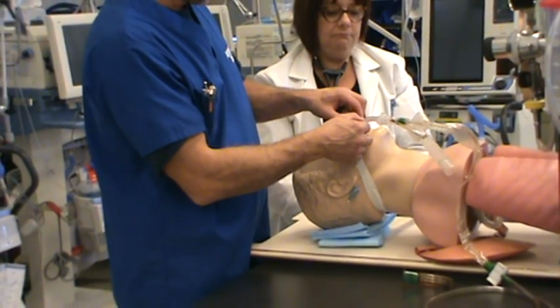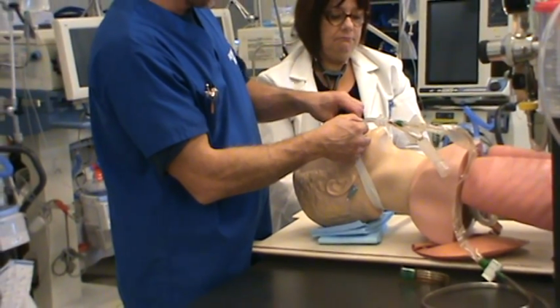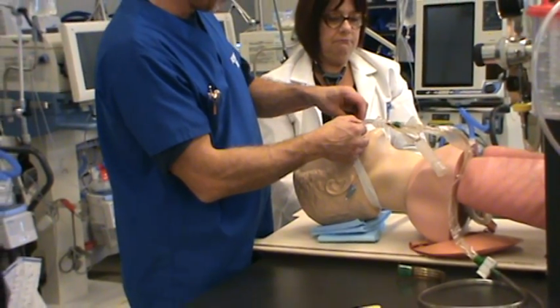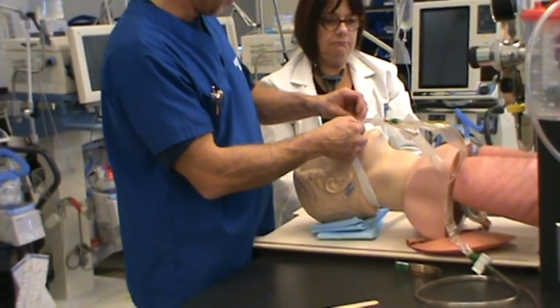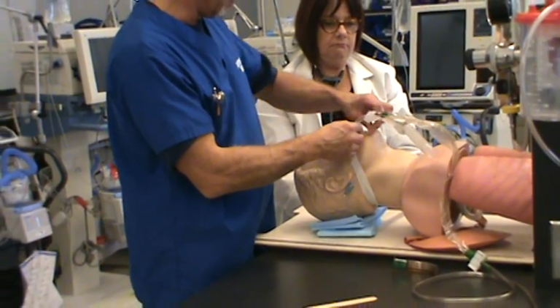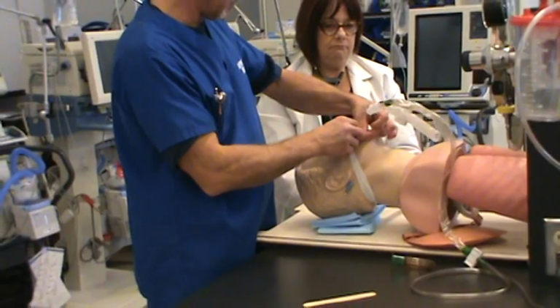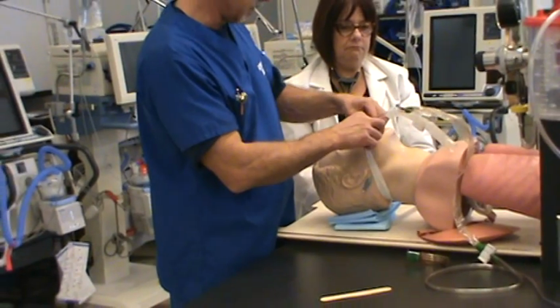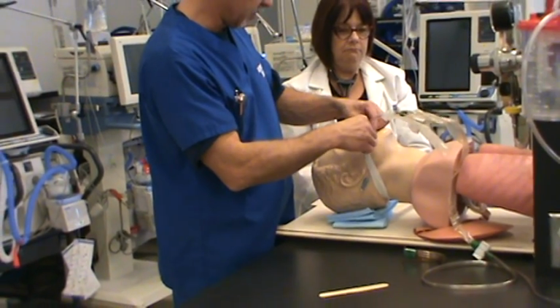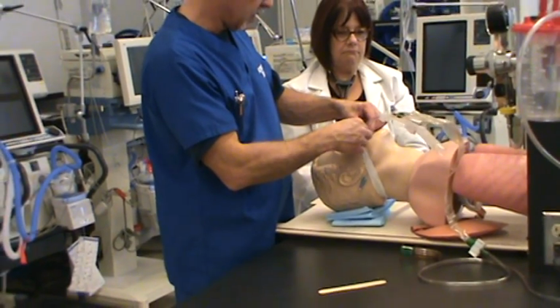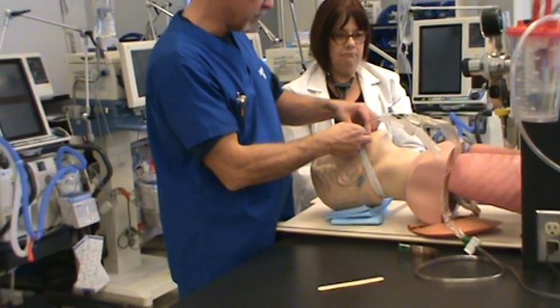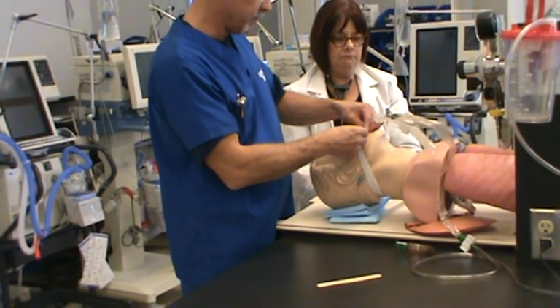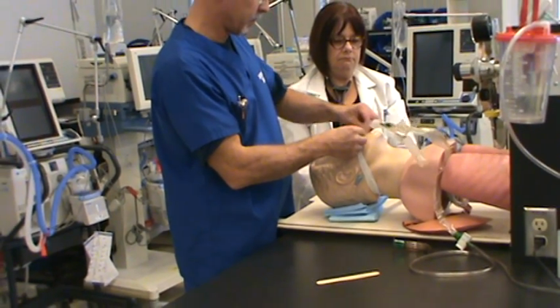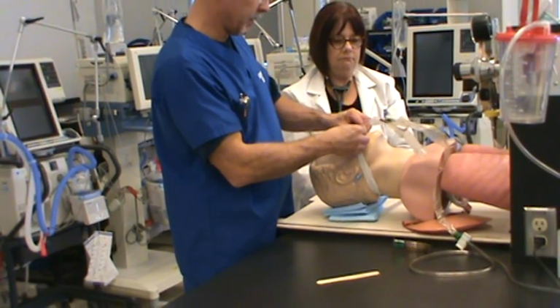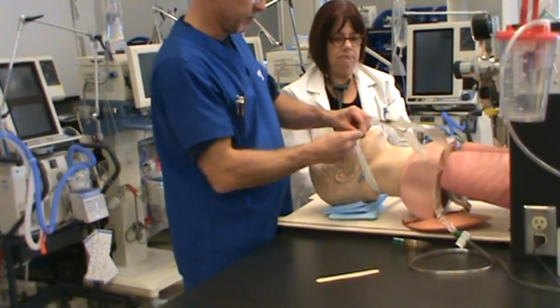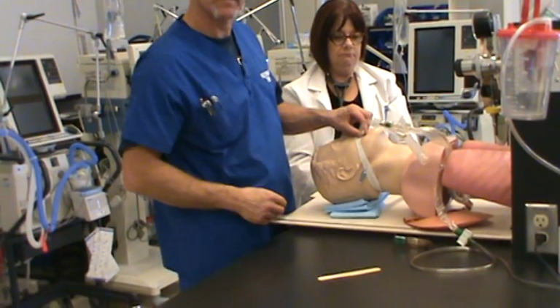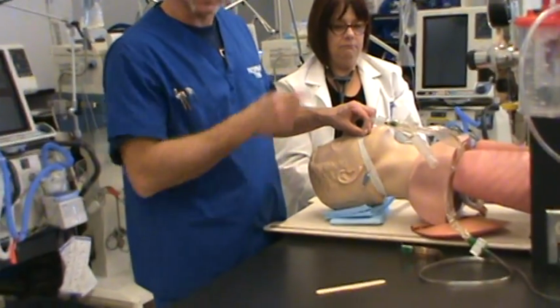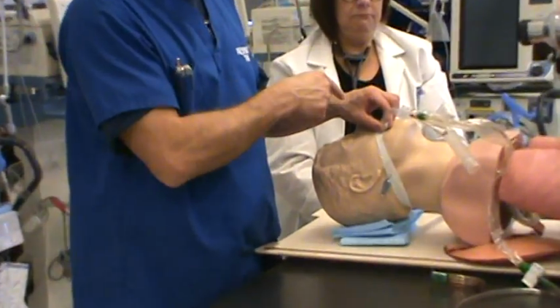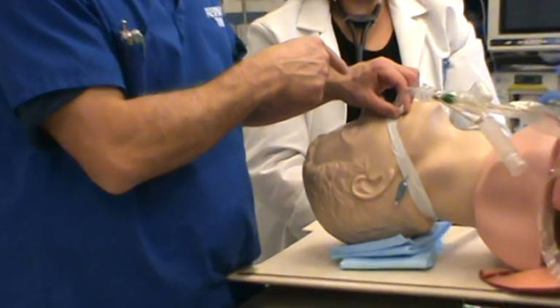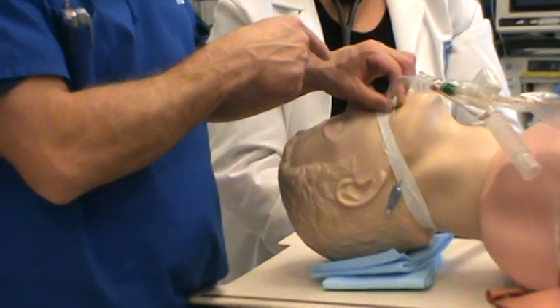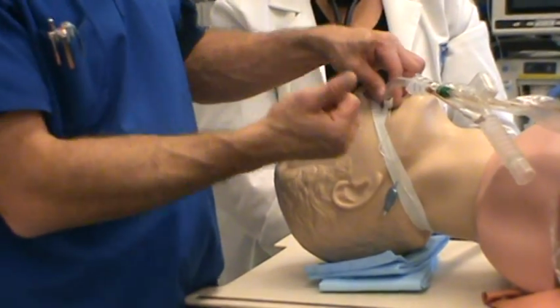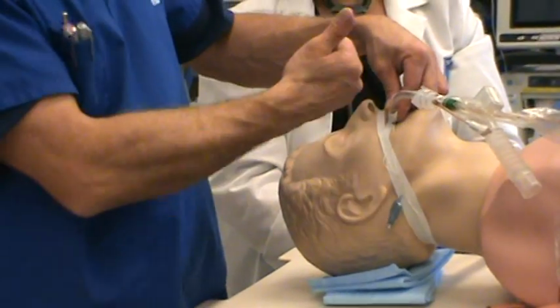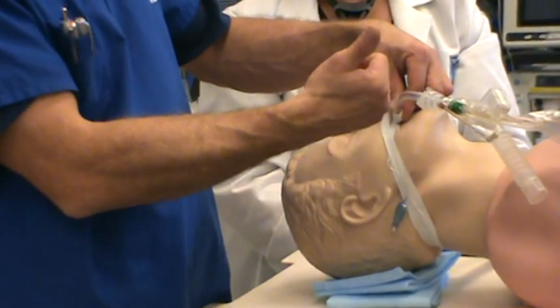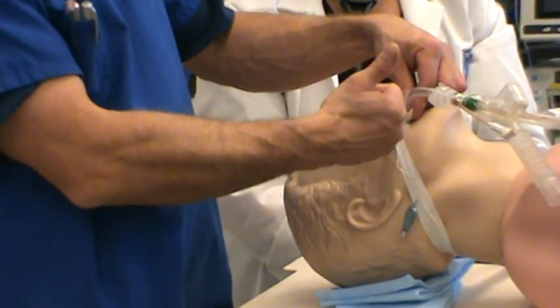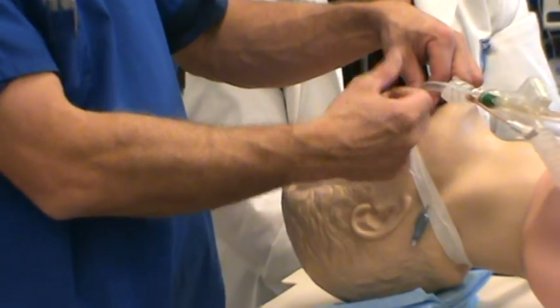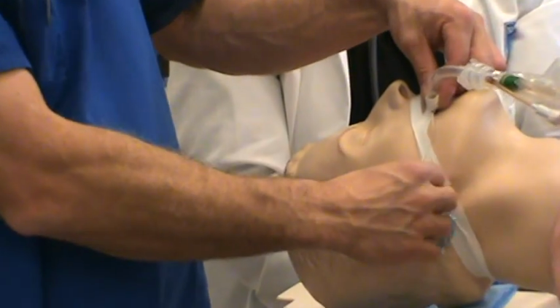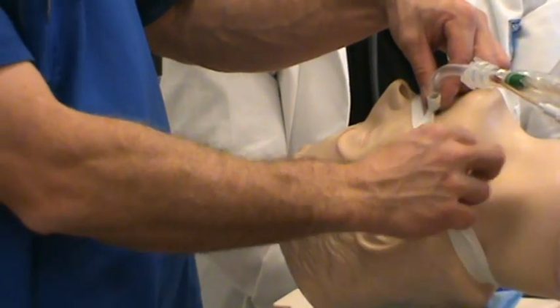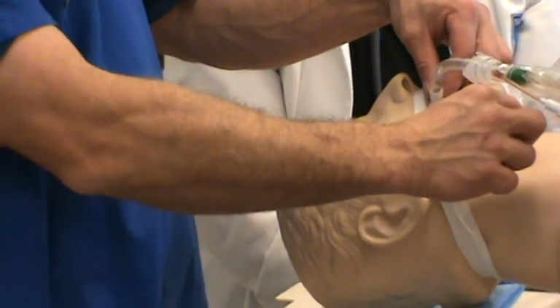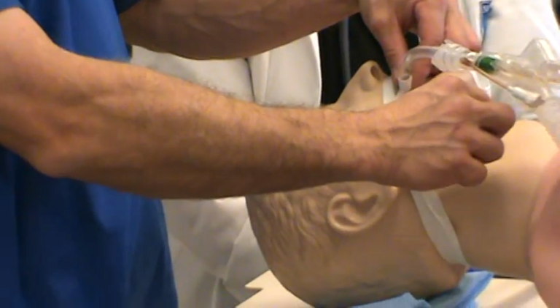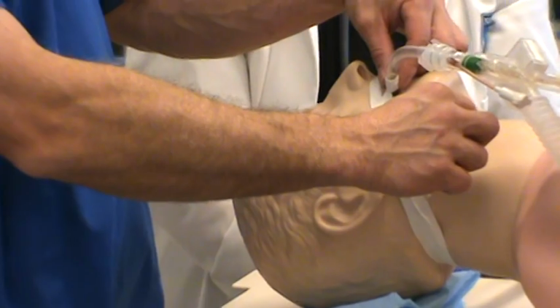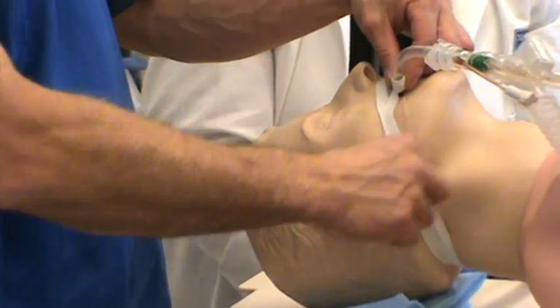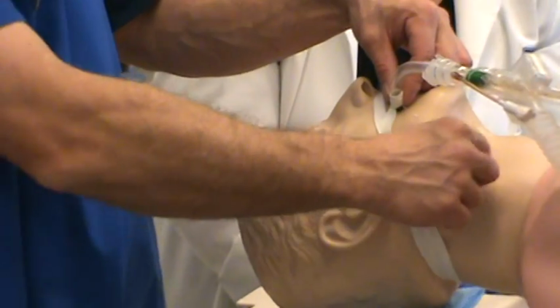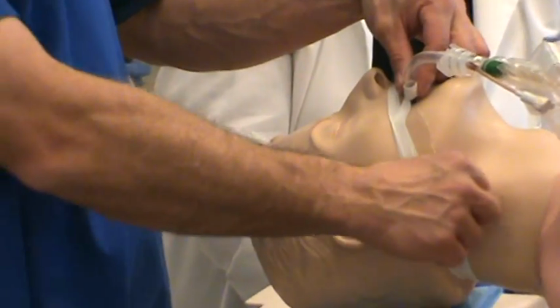Go around the tube a few times — three should be enough. The tape is done on the right-hand side: bottom top, top tube. The pilot balloon line is not taped to the tube; it's got free and easy access.